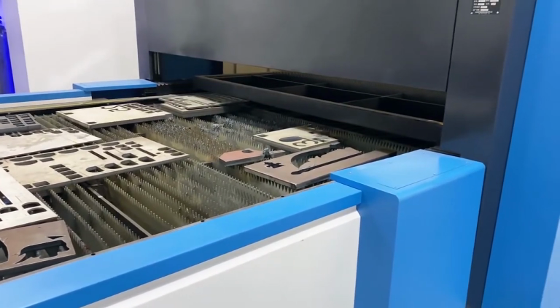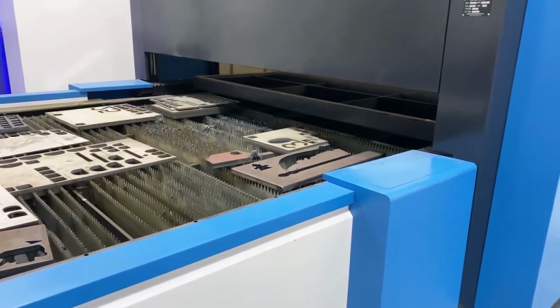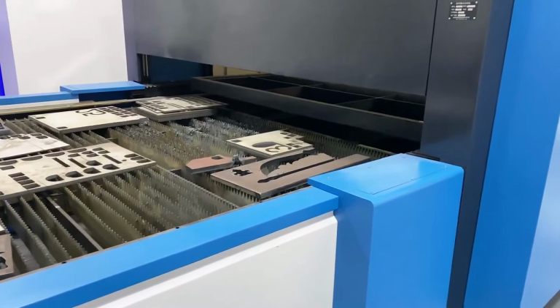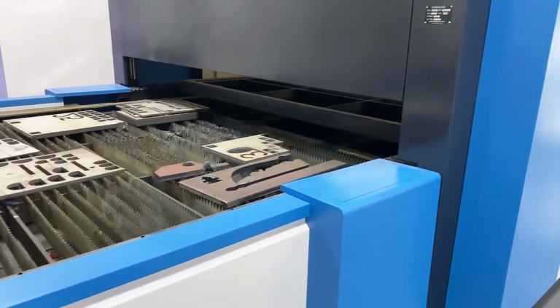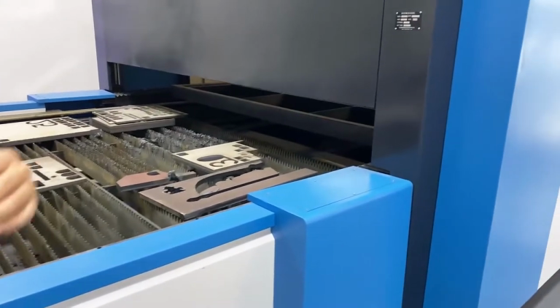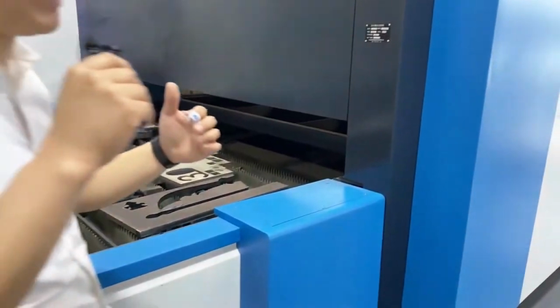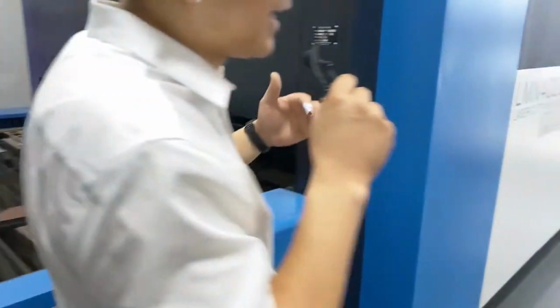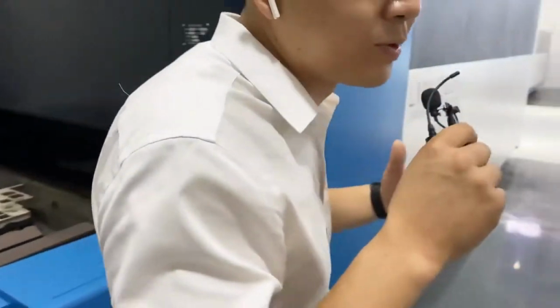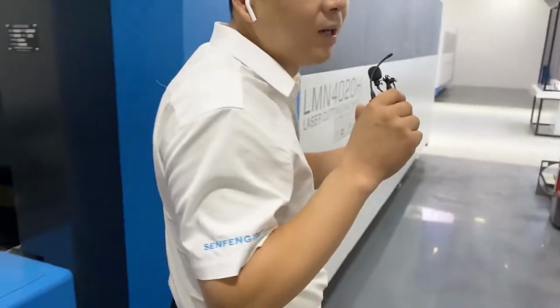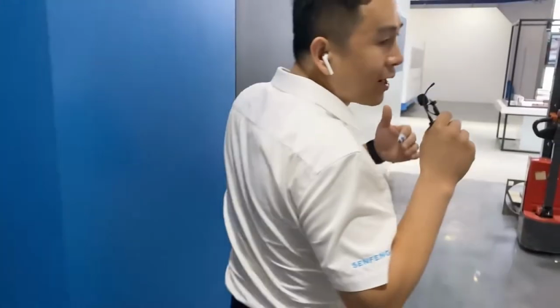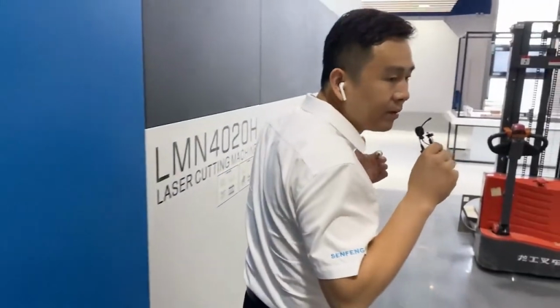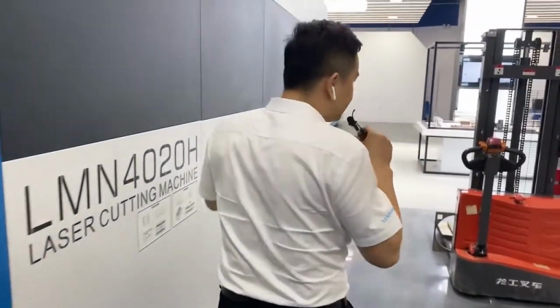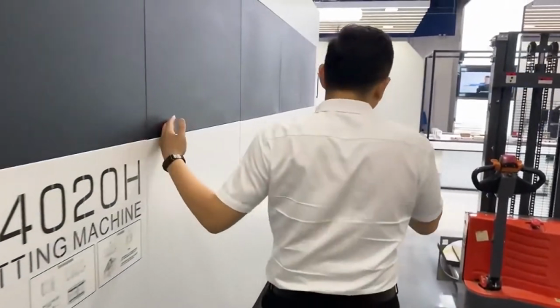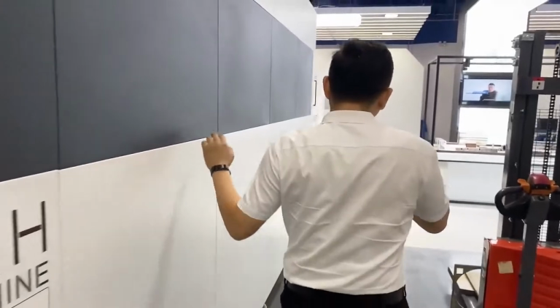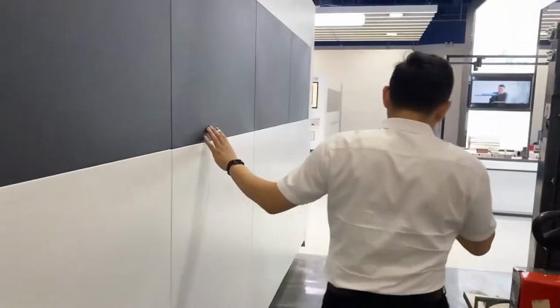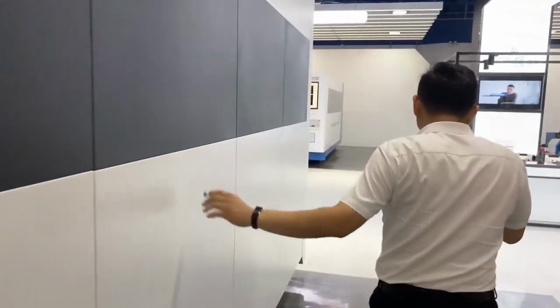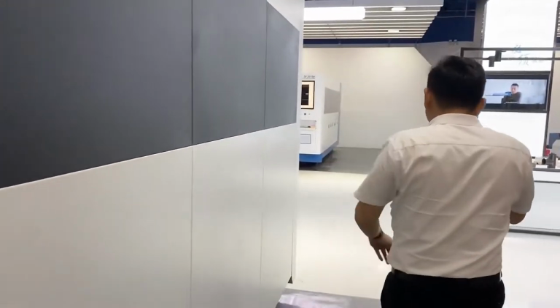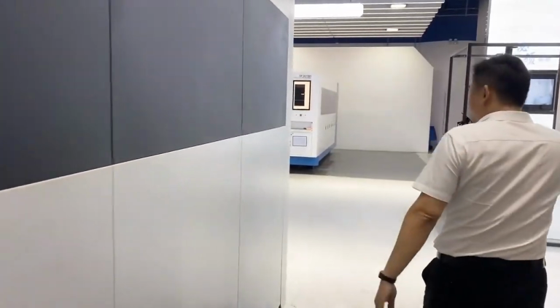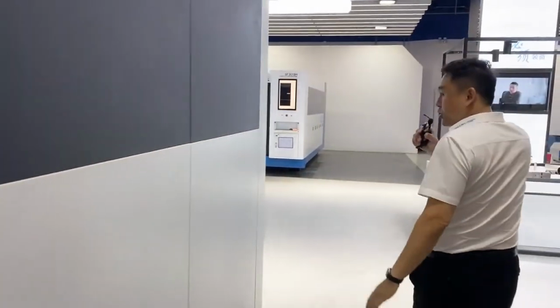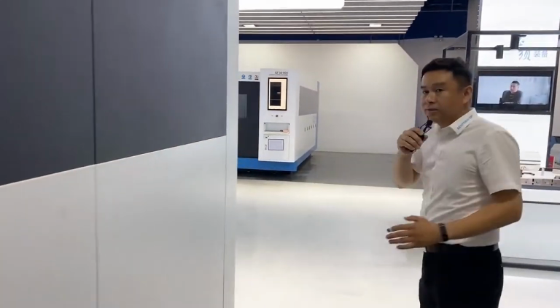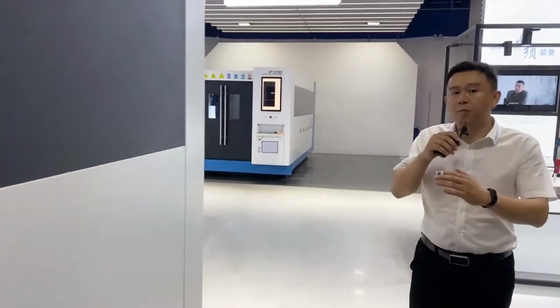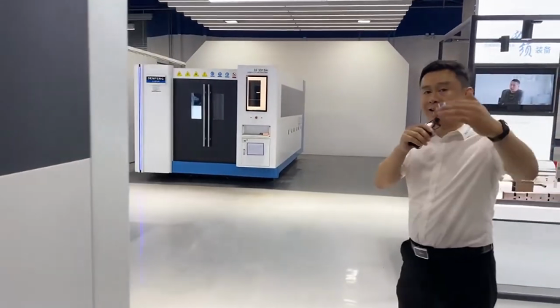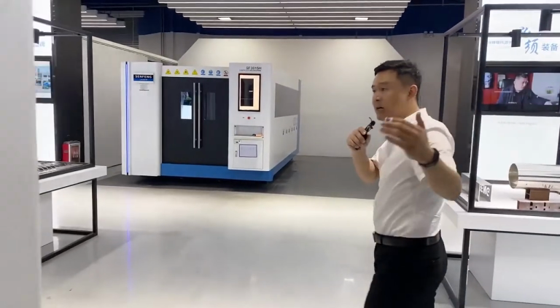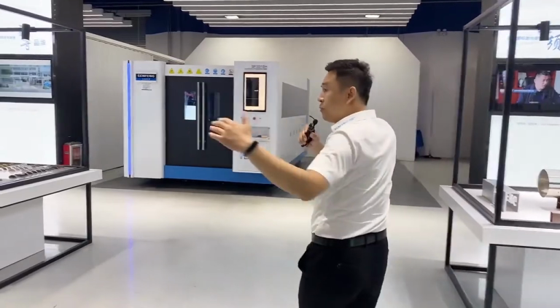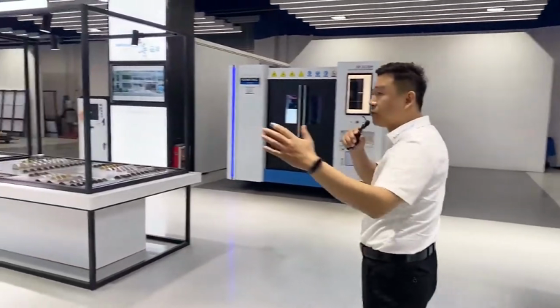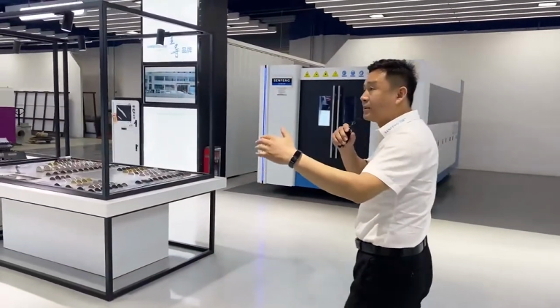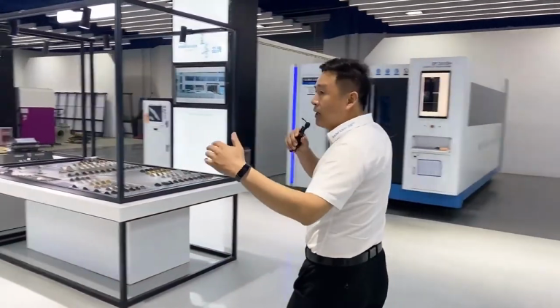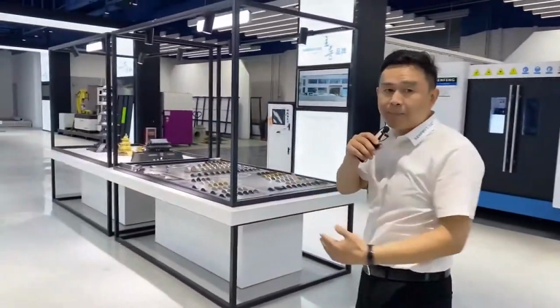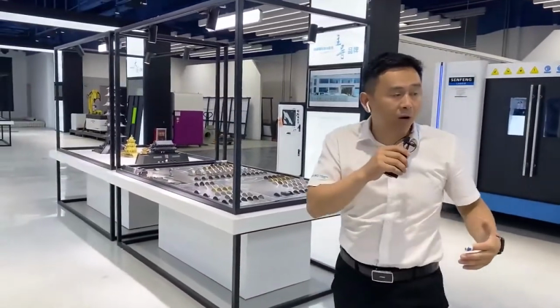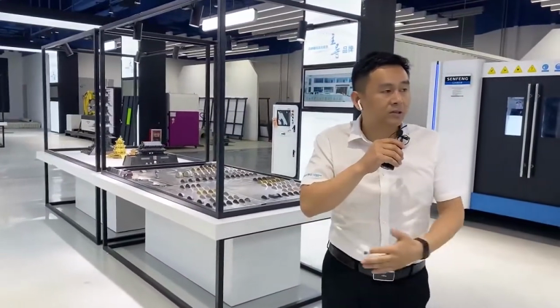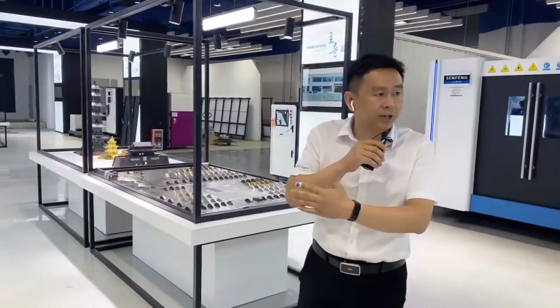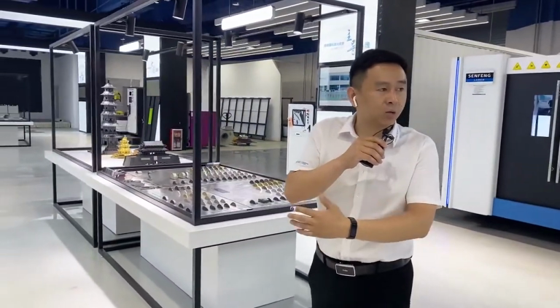After the introduction of our H-model machine, I'd like to show you some simple cutting demos. This machine is 4 meters in length, 2 meters wide, and the power is 15kW.